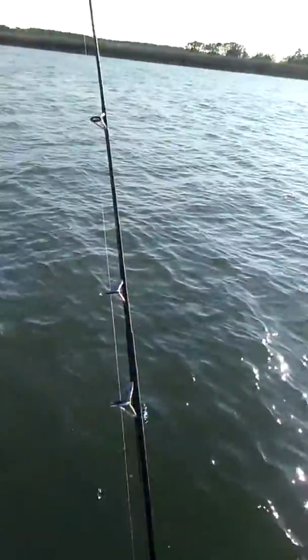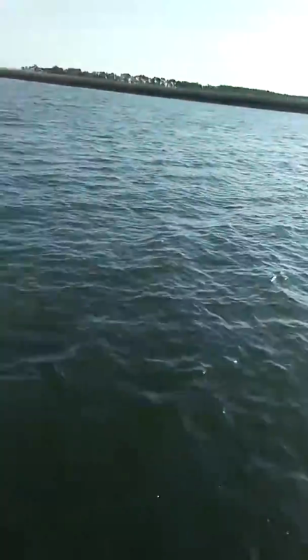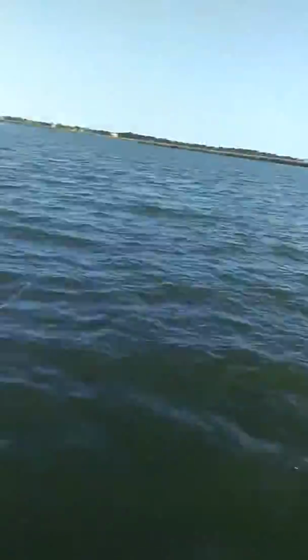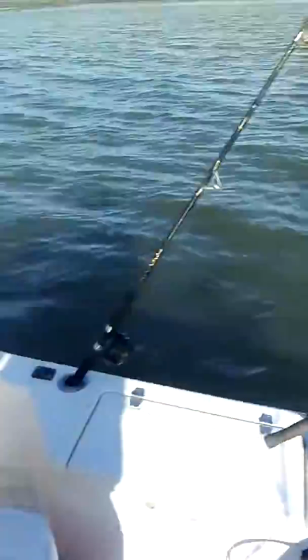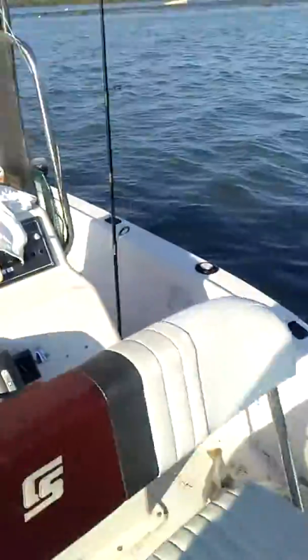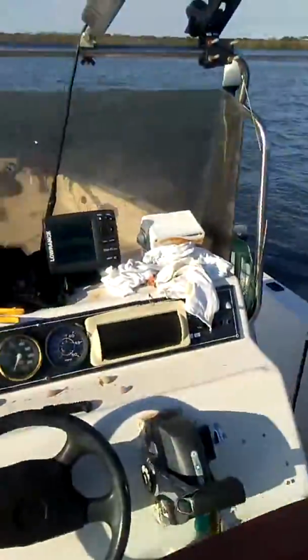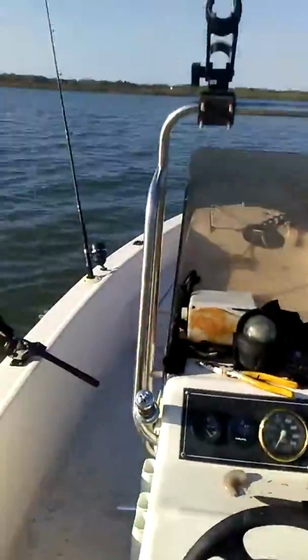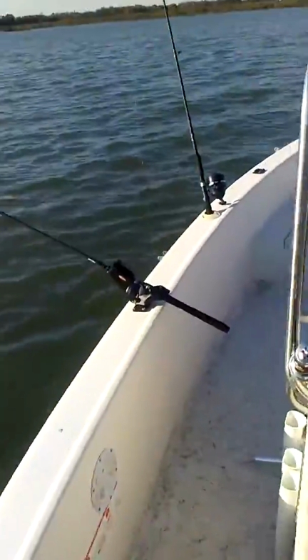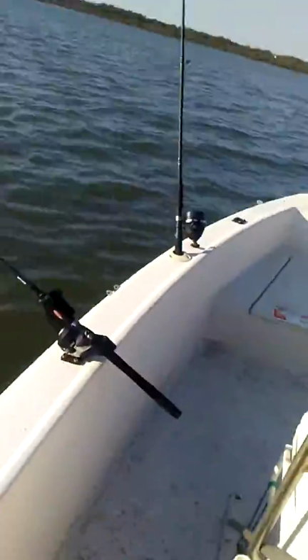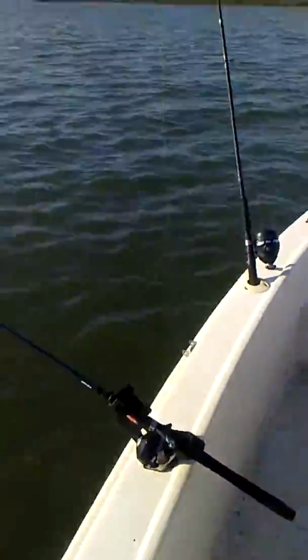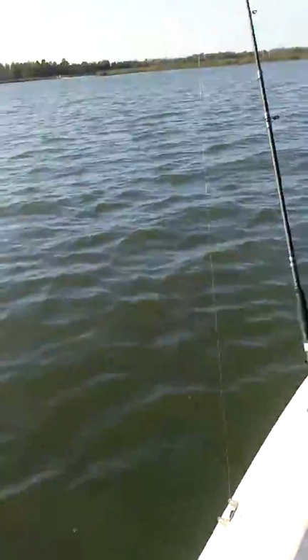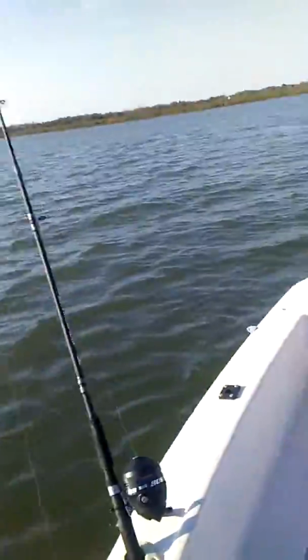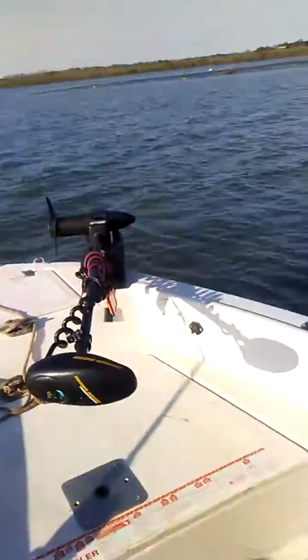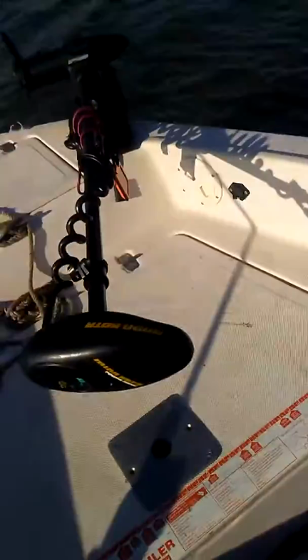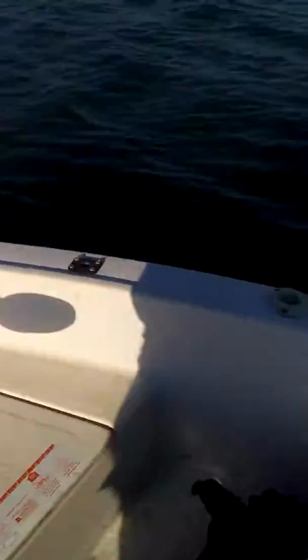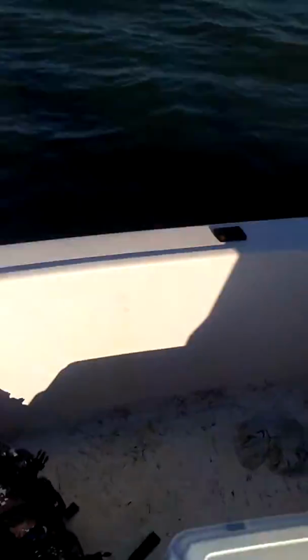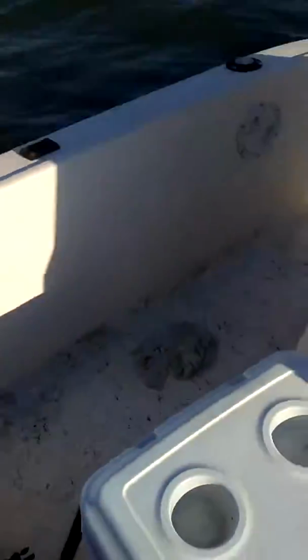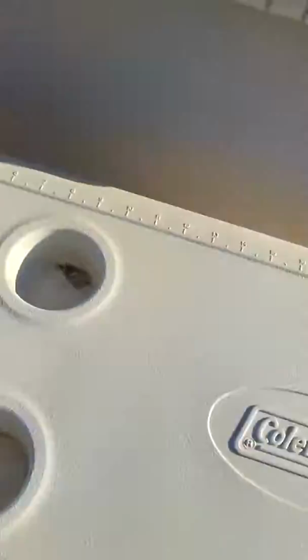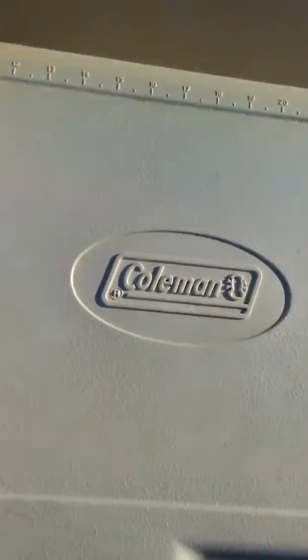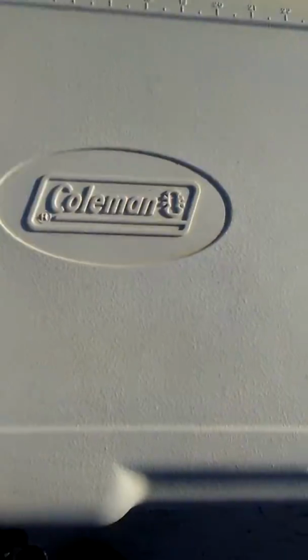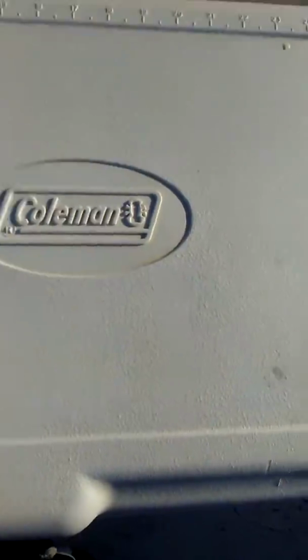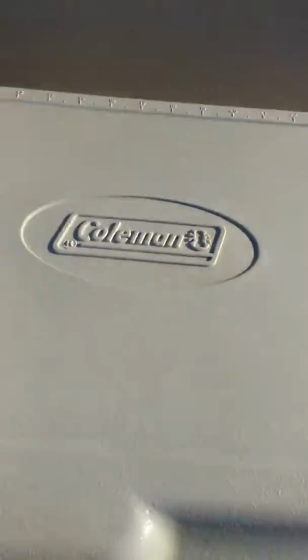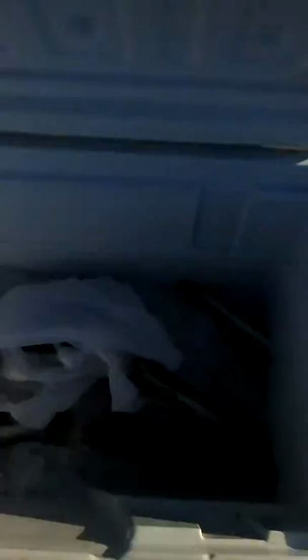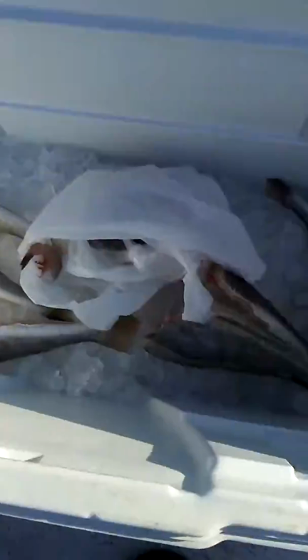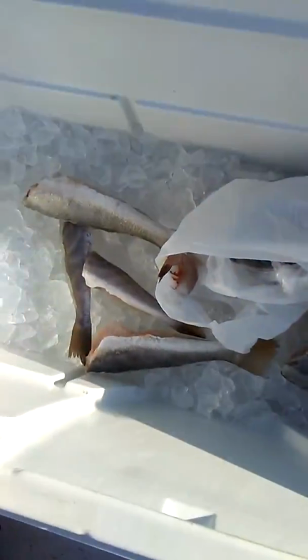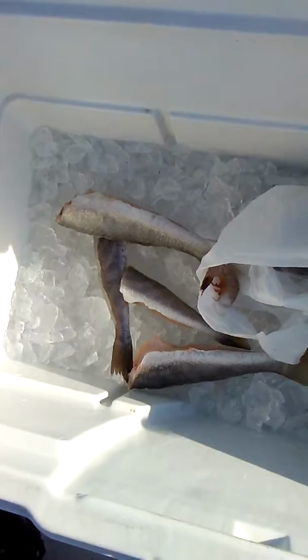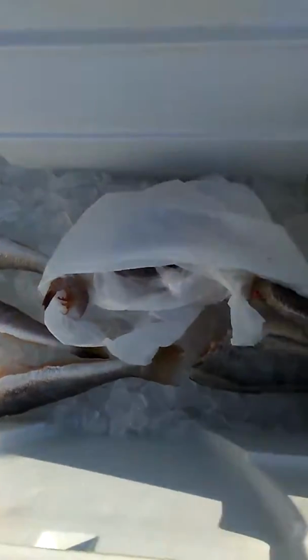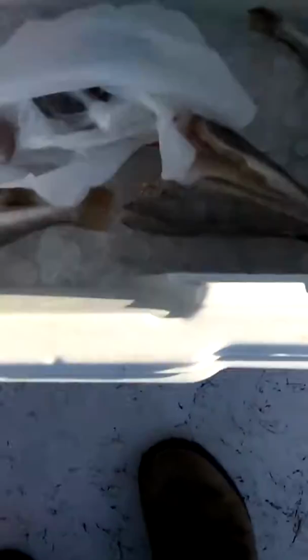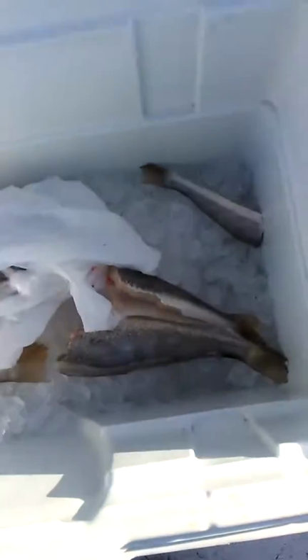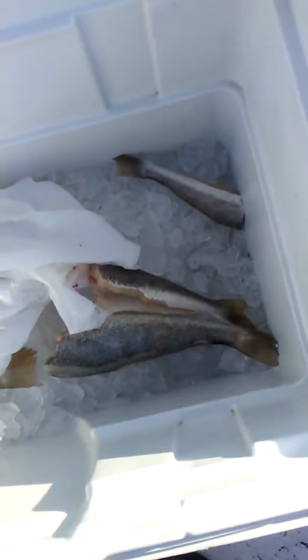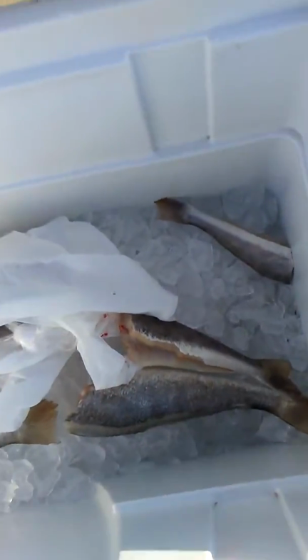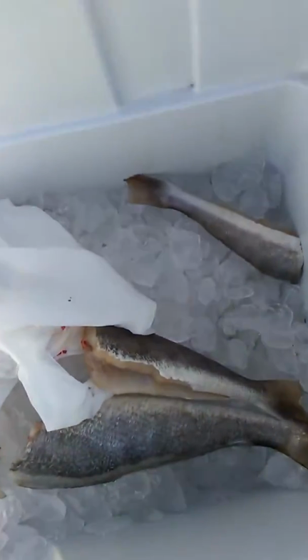I'm actually going to clean them while I'm fishing, y'all. Just show you what I be doing. Y'all see that? Already cleaned.